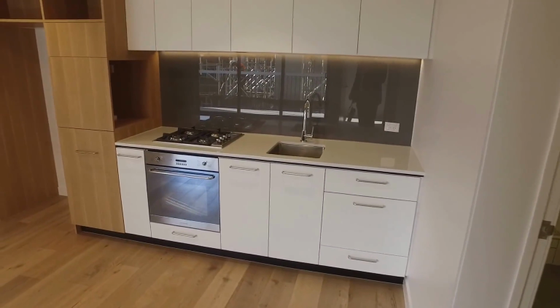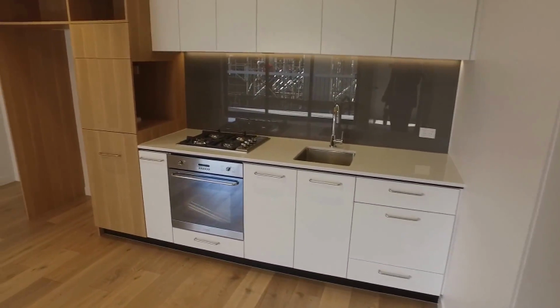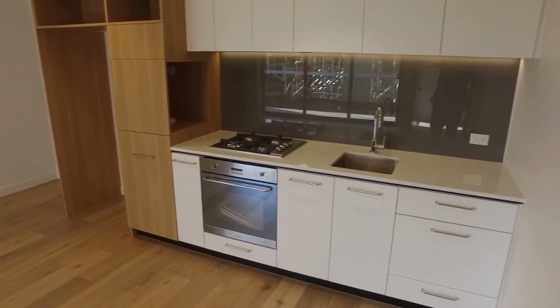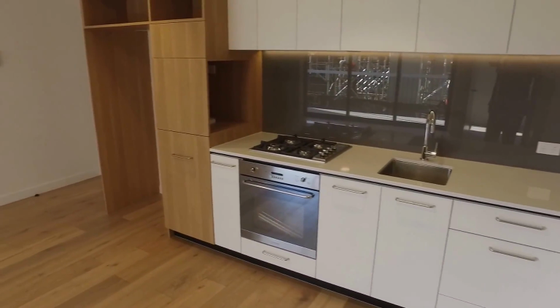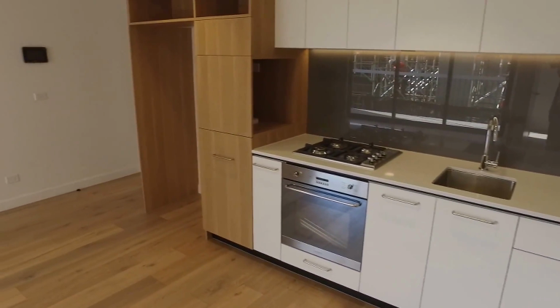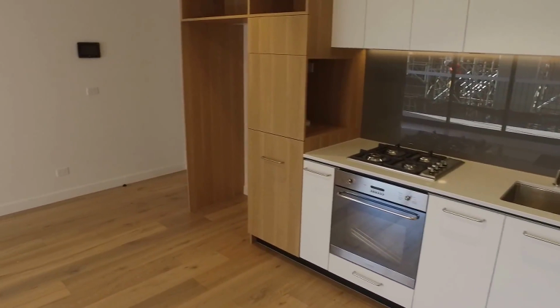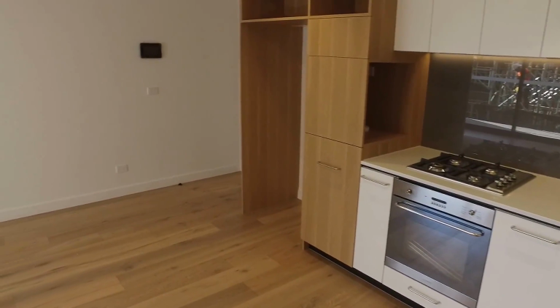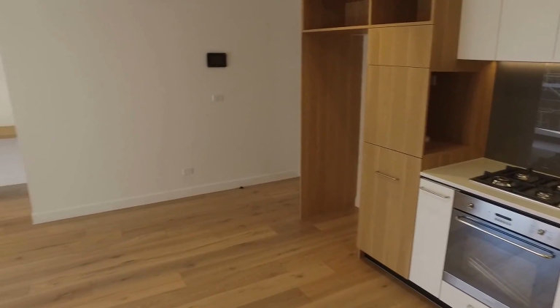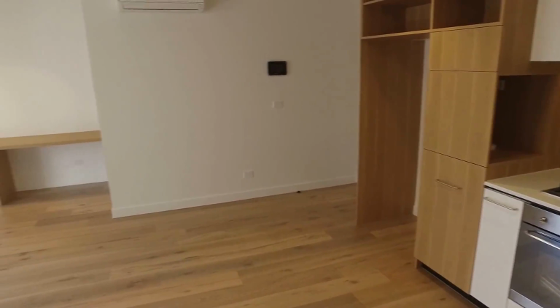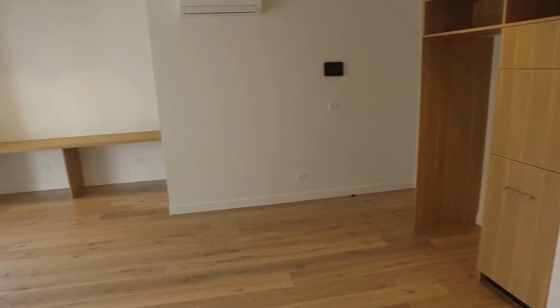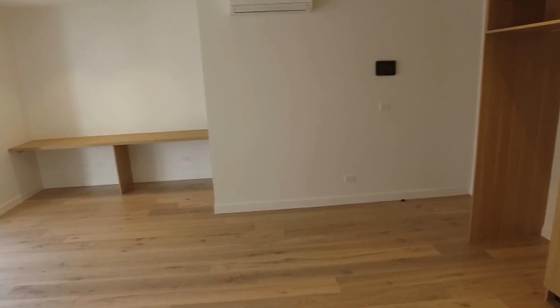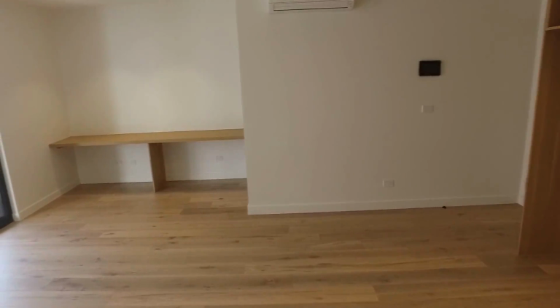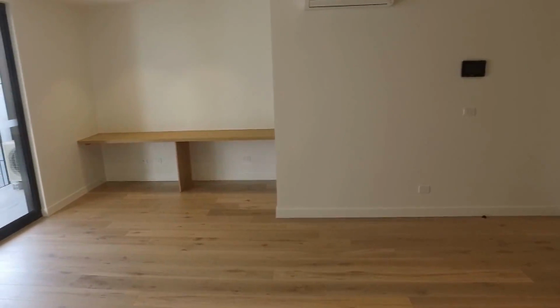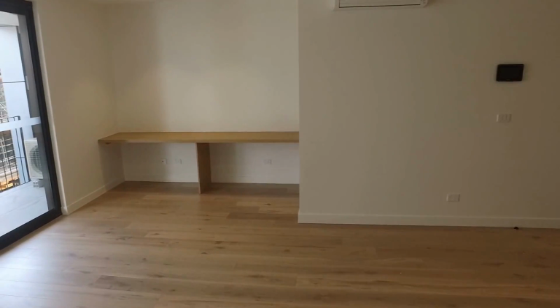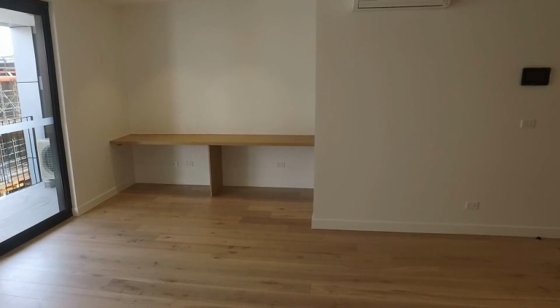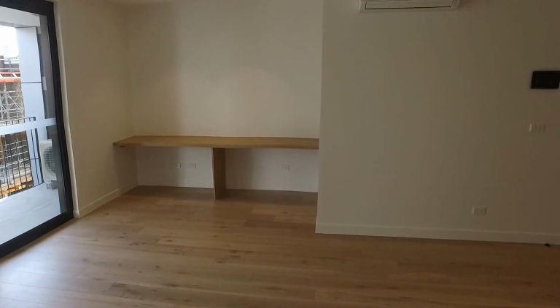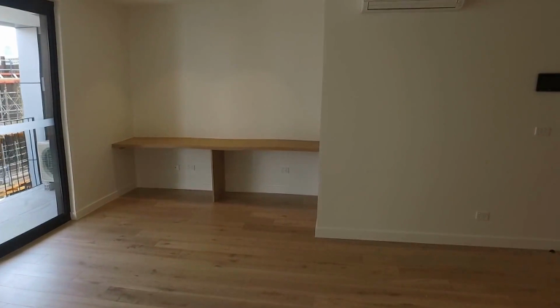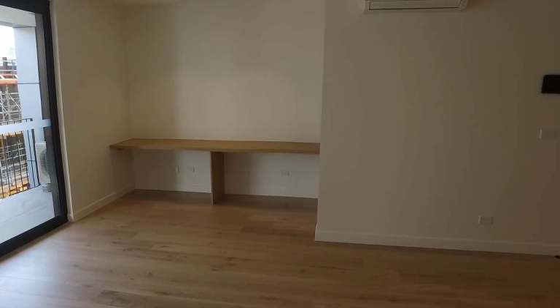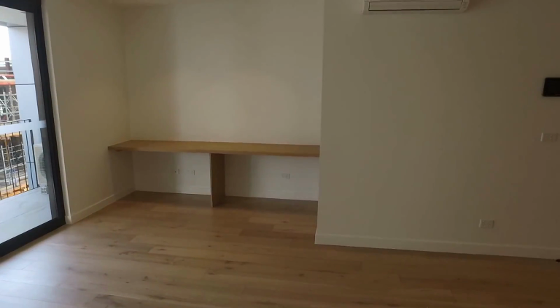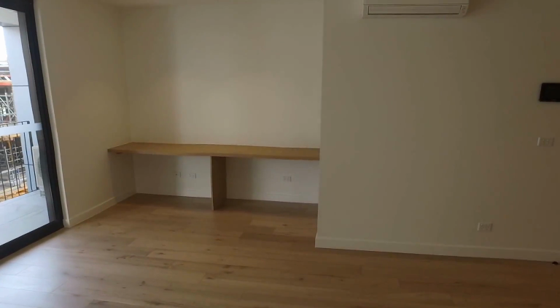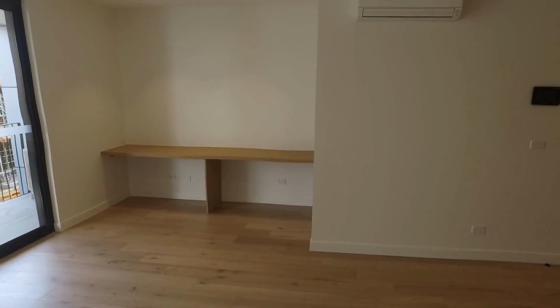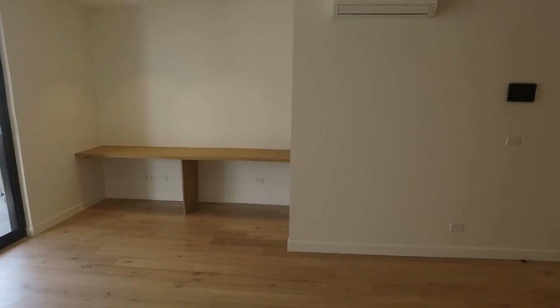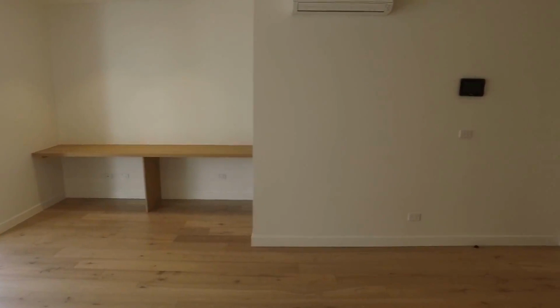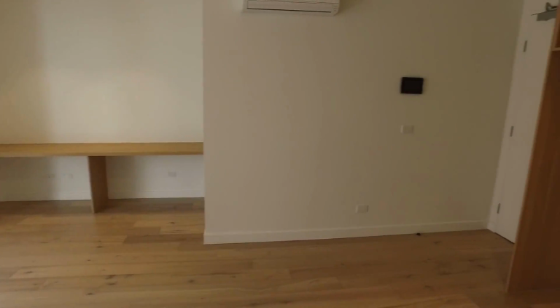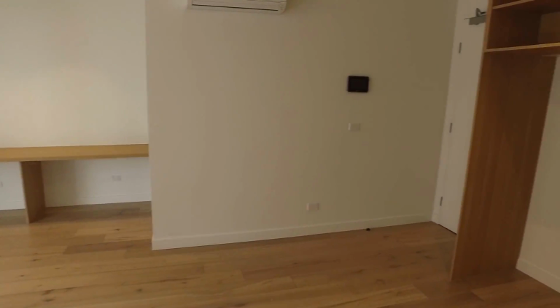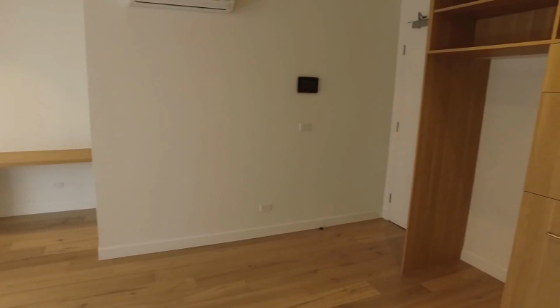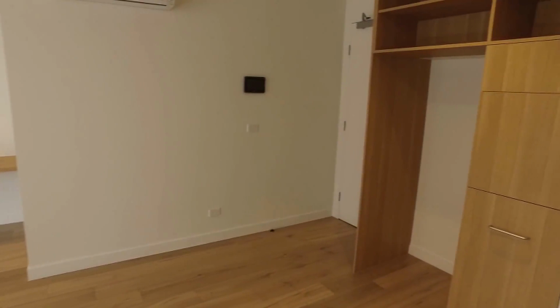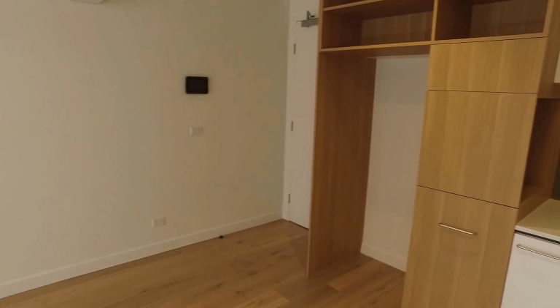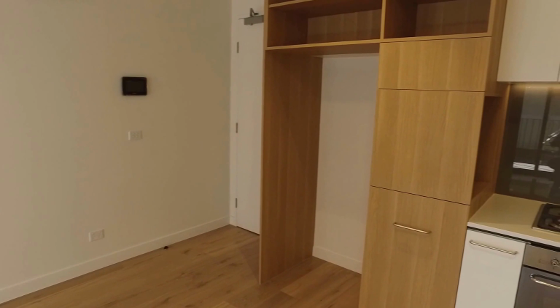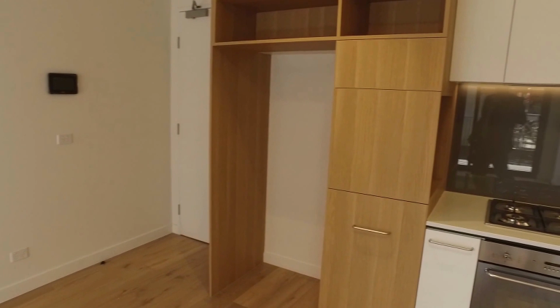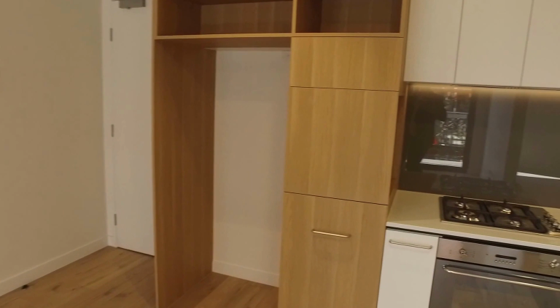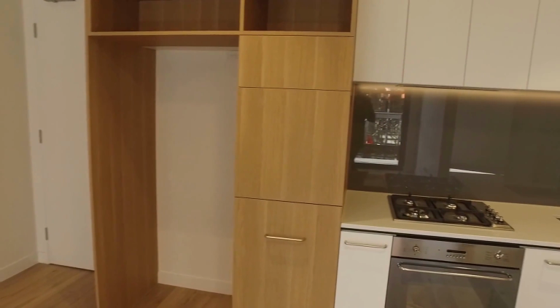If you'd like to have a look at this property, we'll get you through at a time that suits you. My name is Stephen Fitzsimons from Melbourne Real Estate. My details are following this film and I look forward to hearing from you. Thanks for watching.